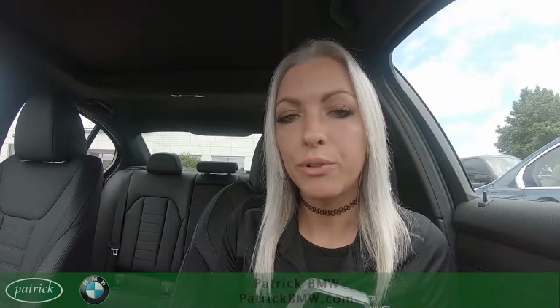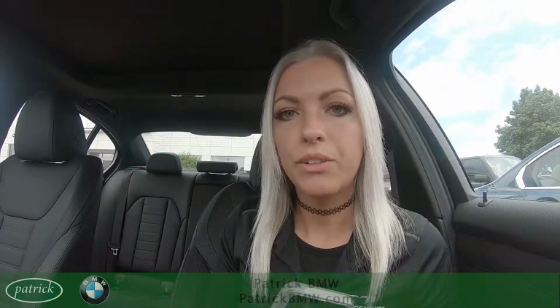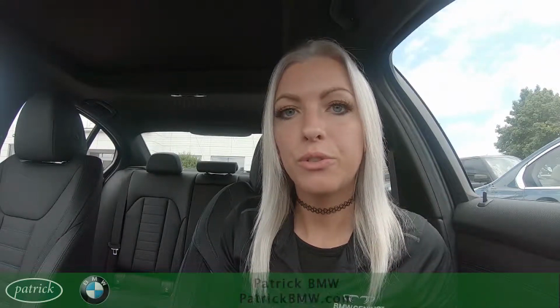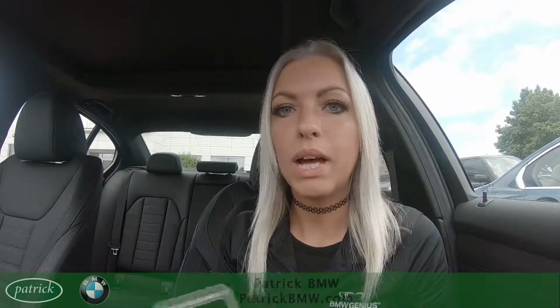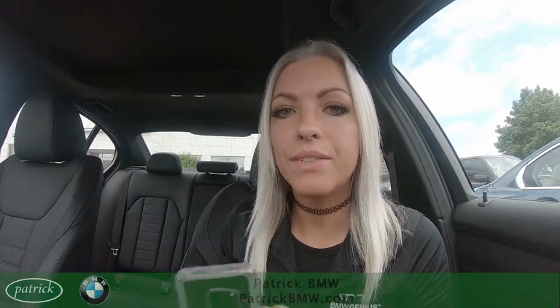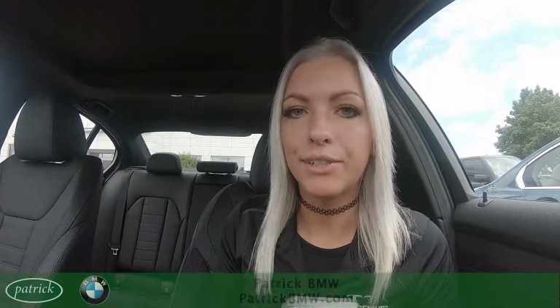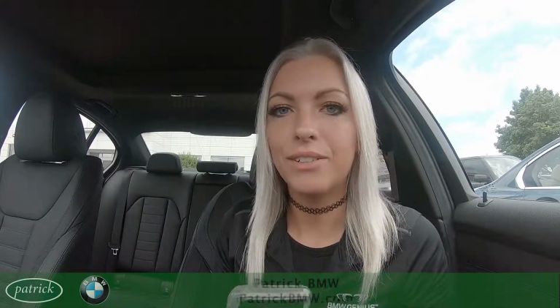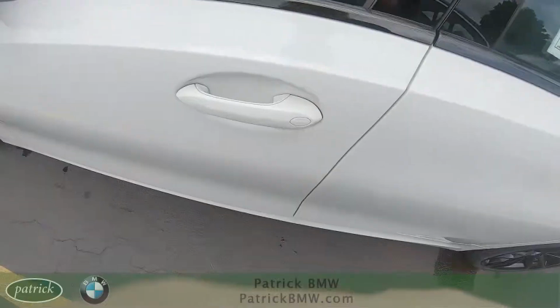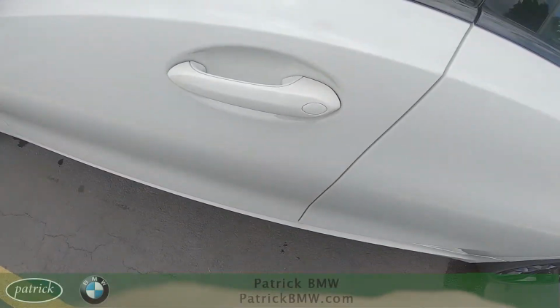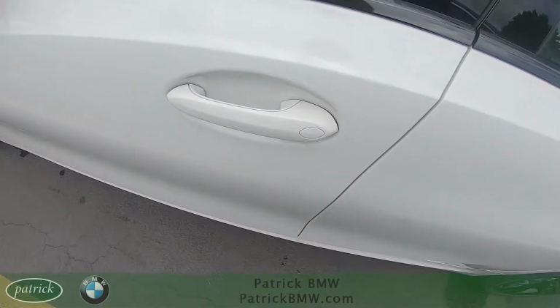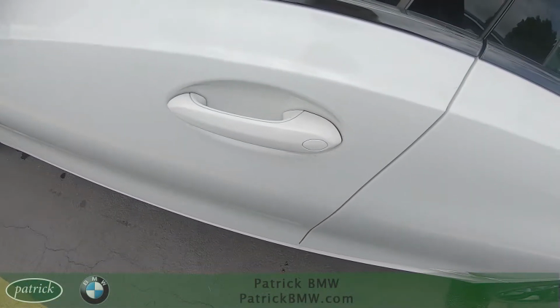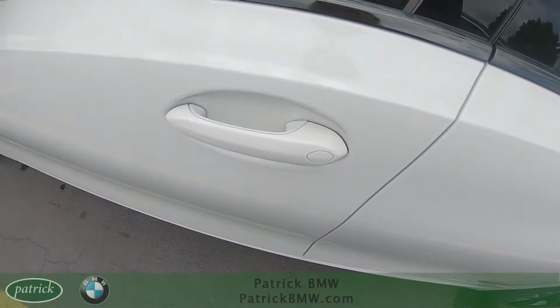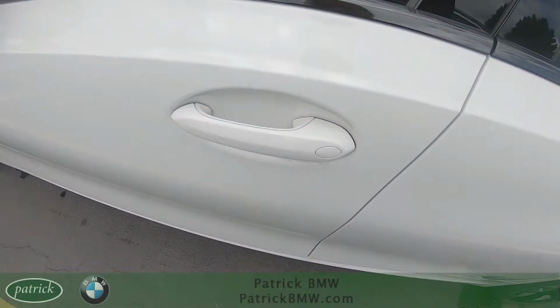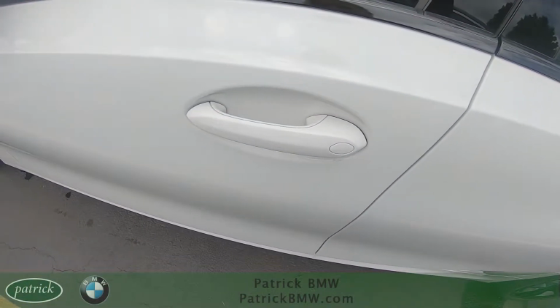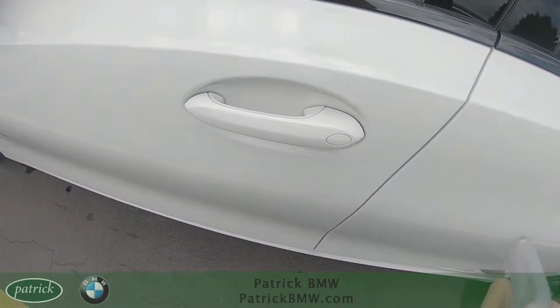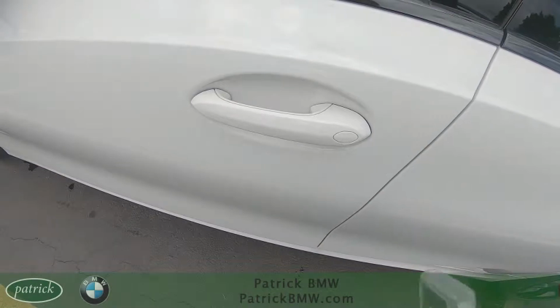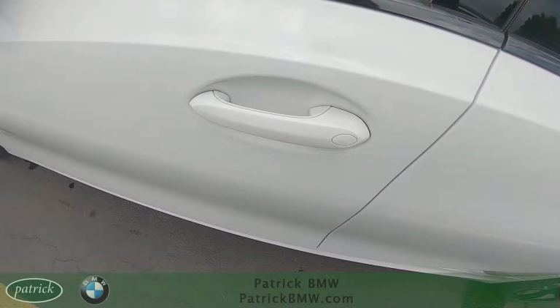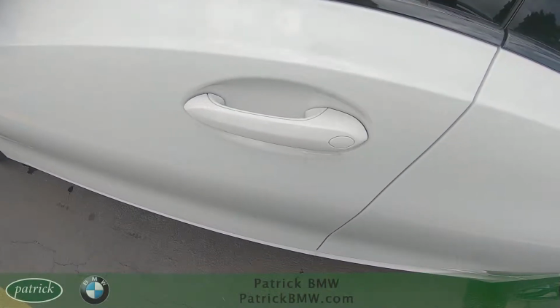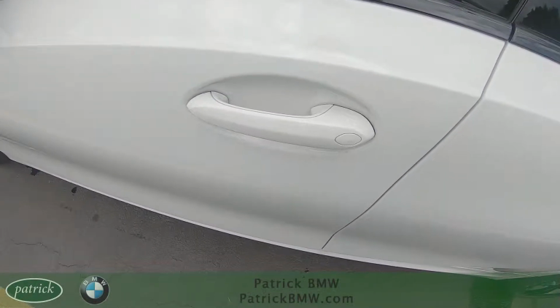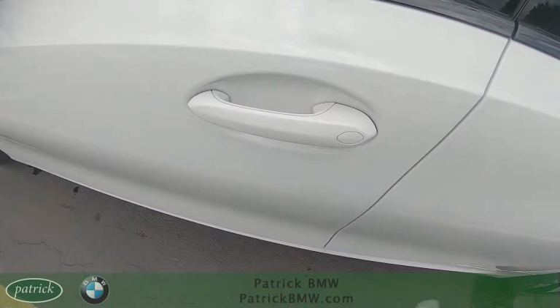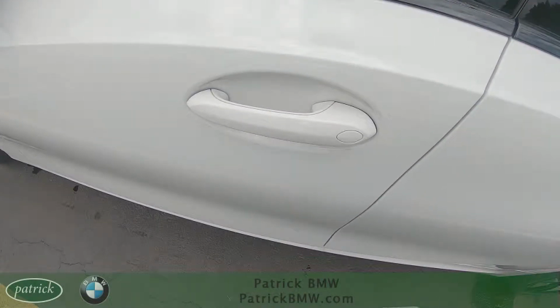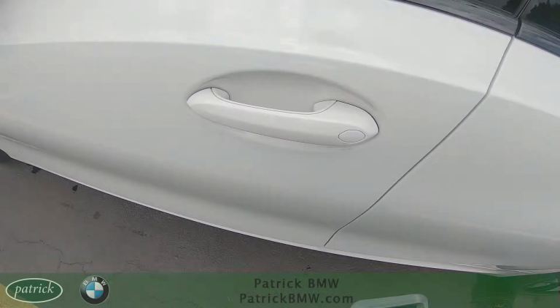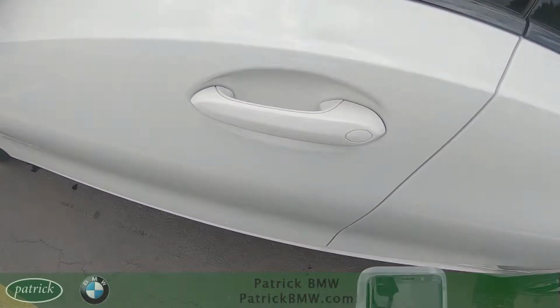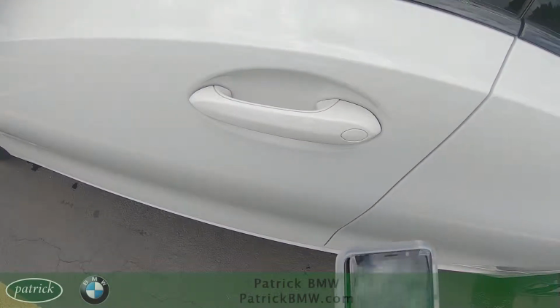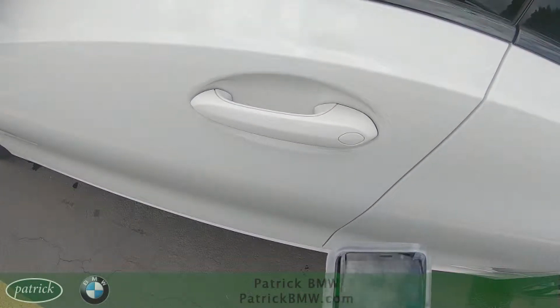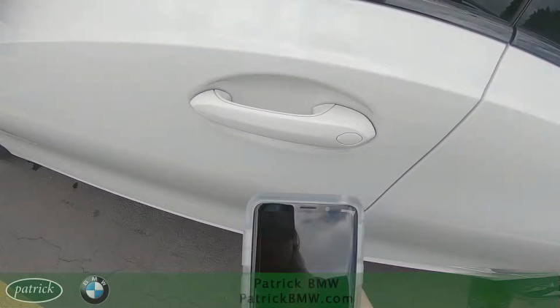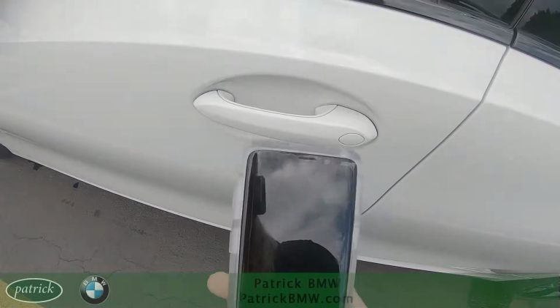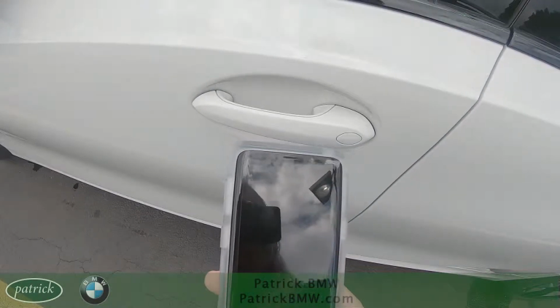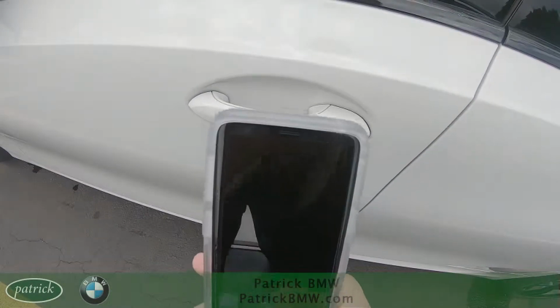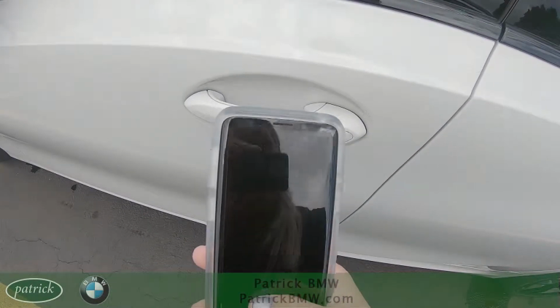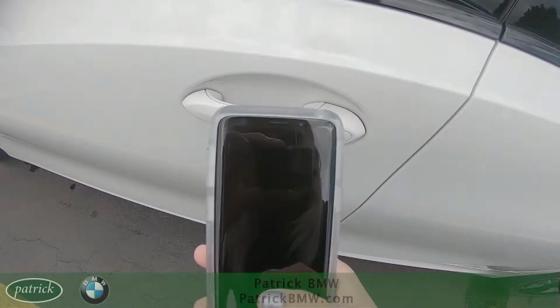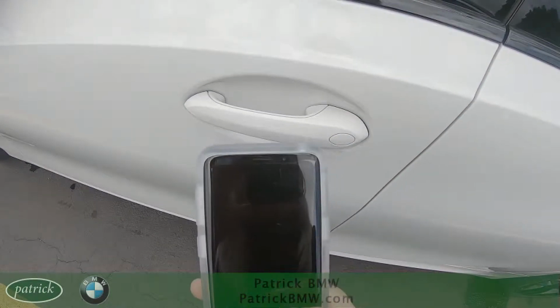Let me give you a quick demonstration of where you place your phone on the driver door handle in order to lock and unlock your vehicle. For demonstration purposes, this will only work on the driver door handle. You're going to take your smartphone with the screen facing up.